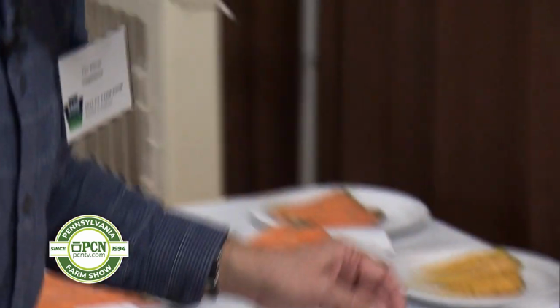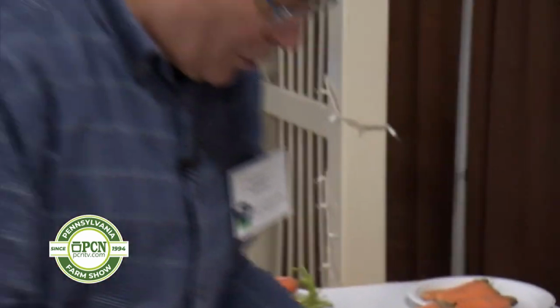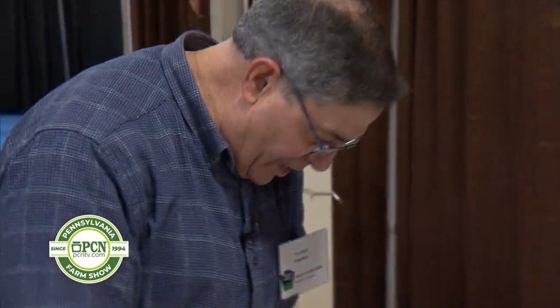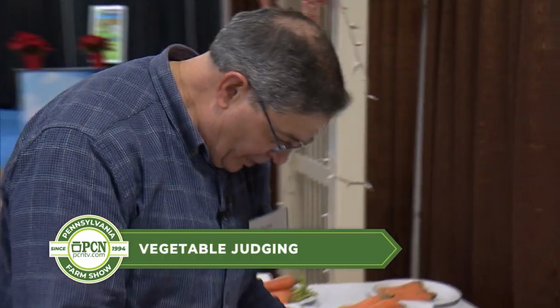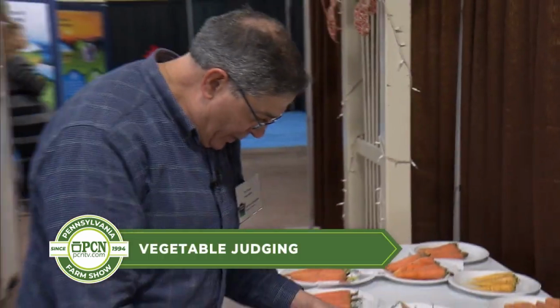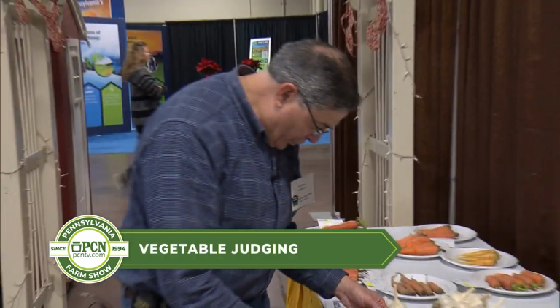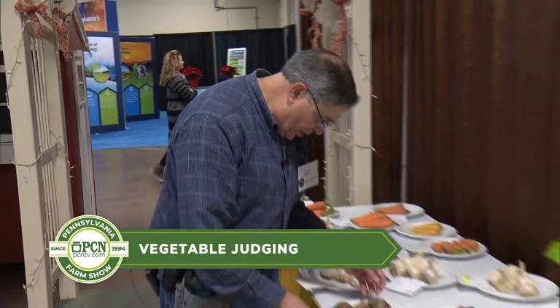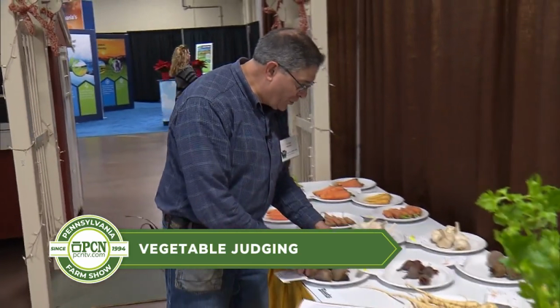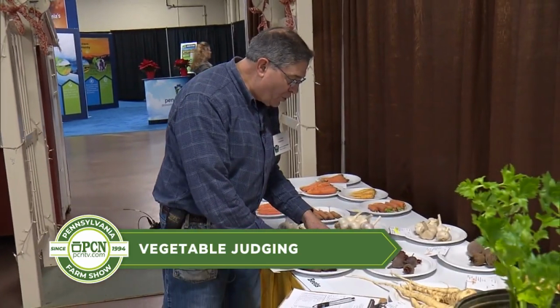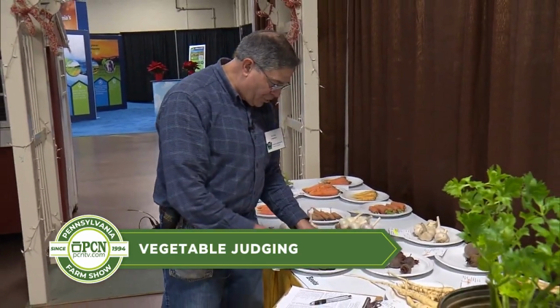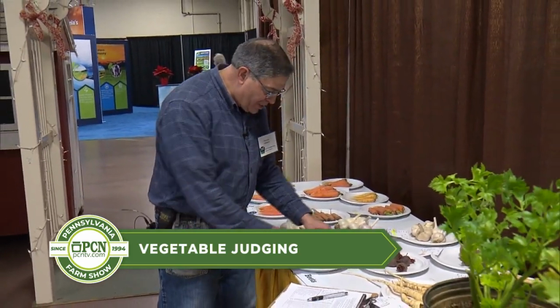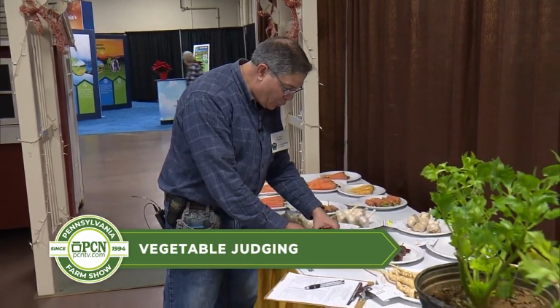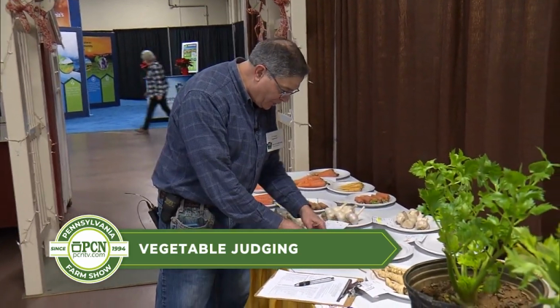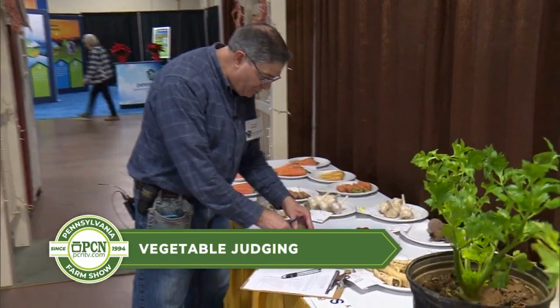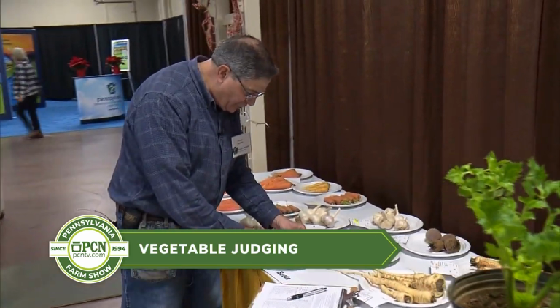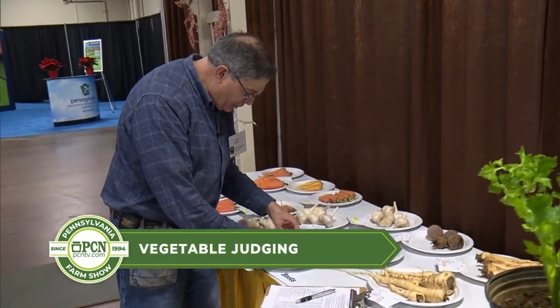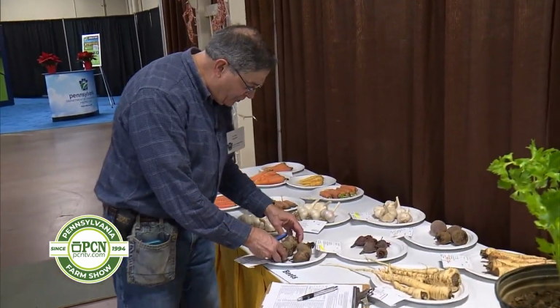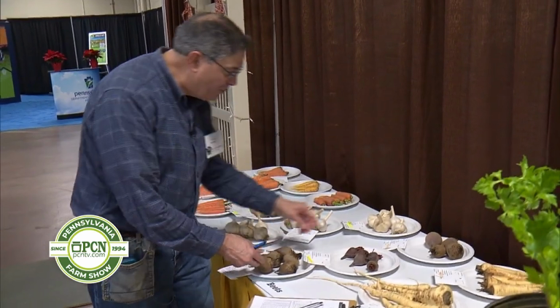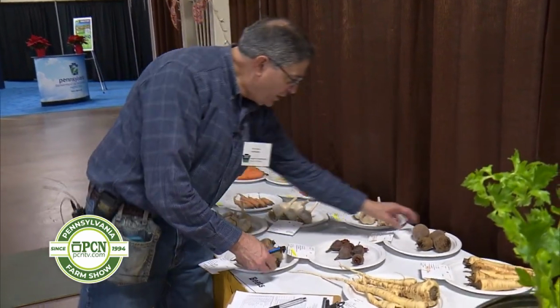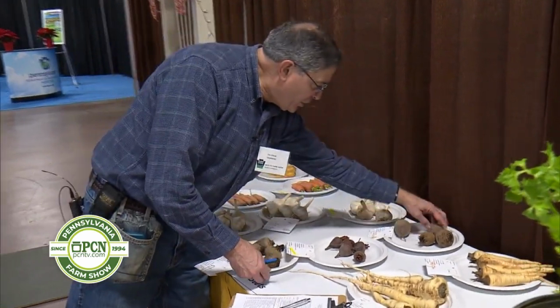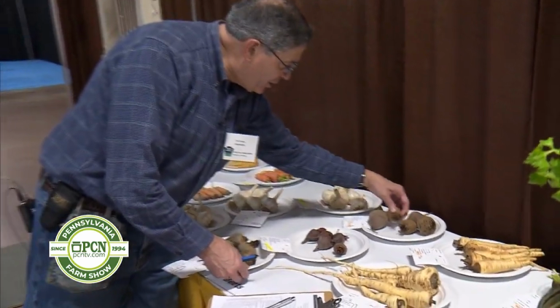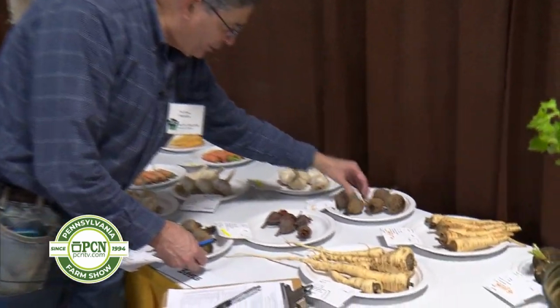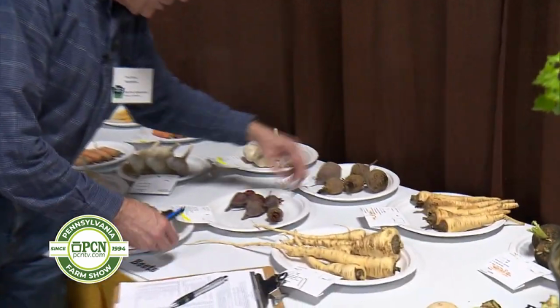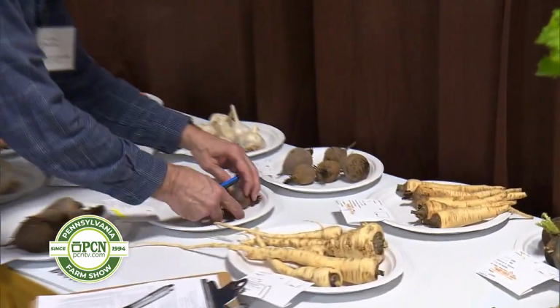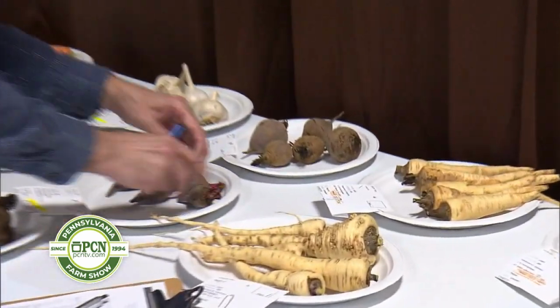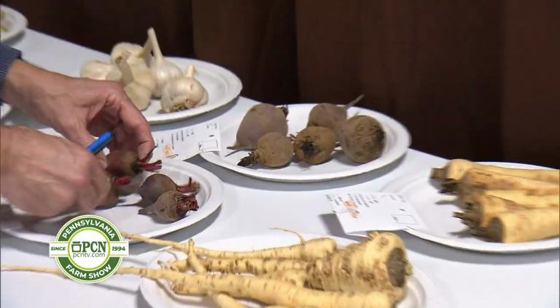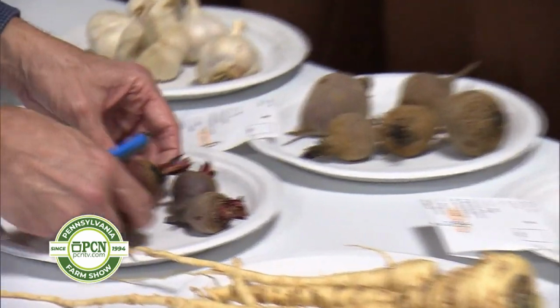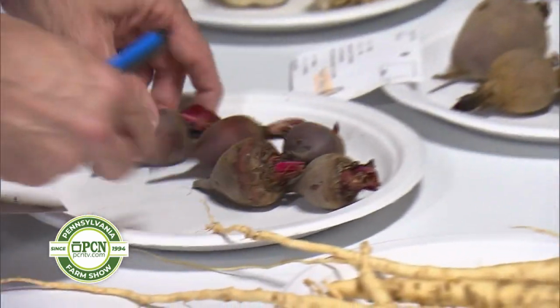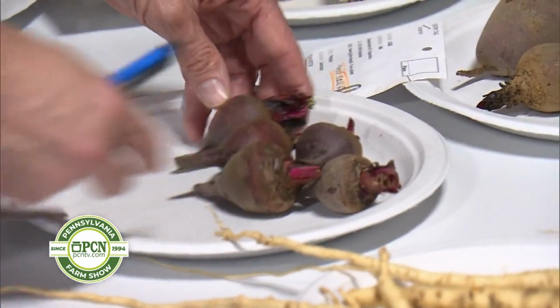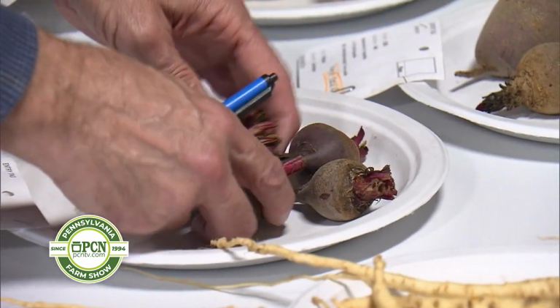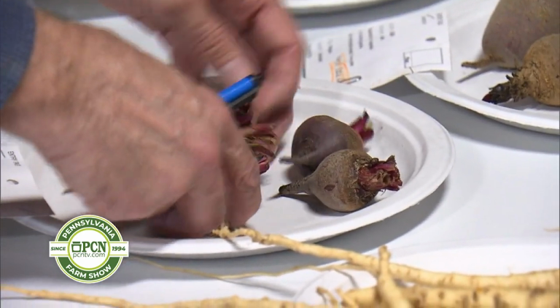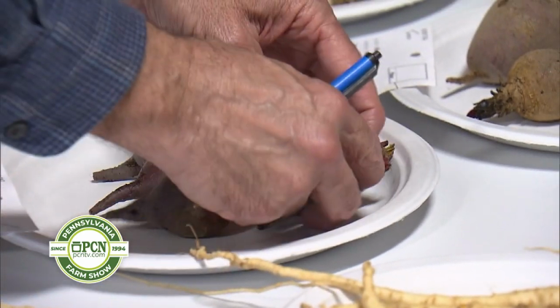Moving on to the beets. Again, what I'm looking for is what would you want to buy in the store? You want nice beets that are nice and firm. In this case, I've got a plate with different sizes on it. This one's a little smaller than ideal, but they're still nice fresh beets.